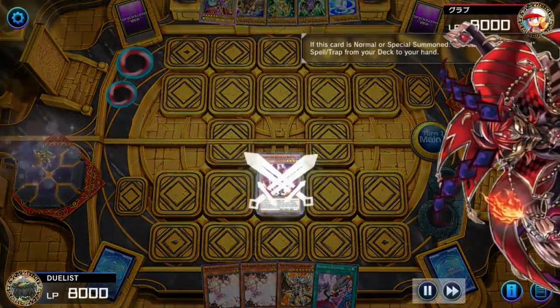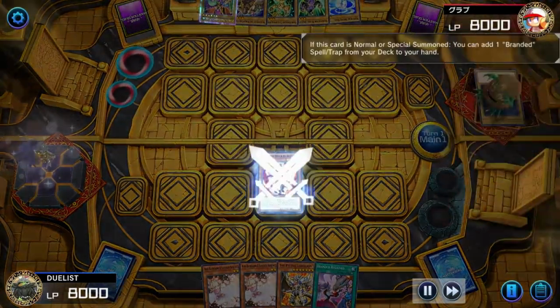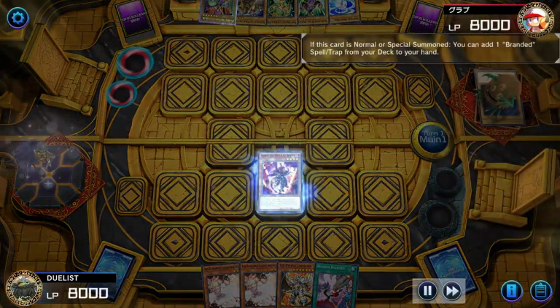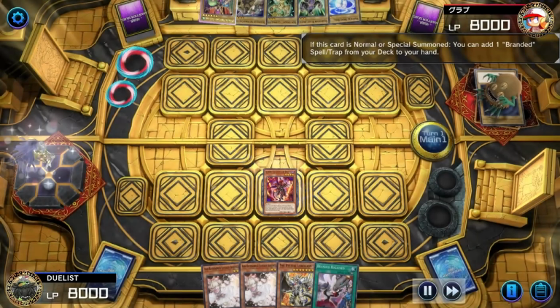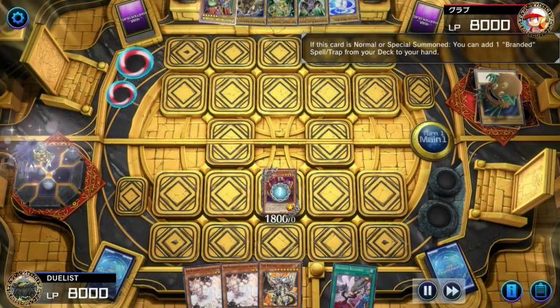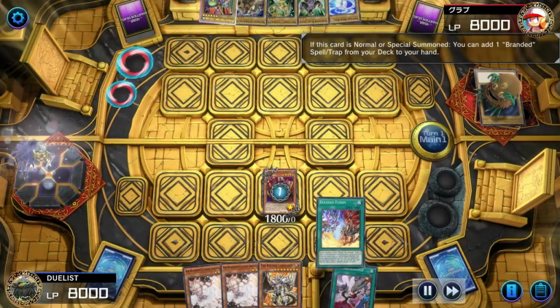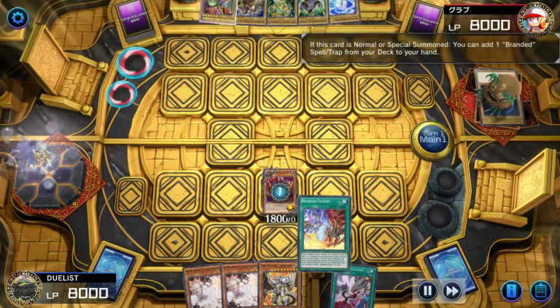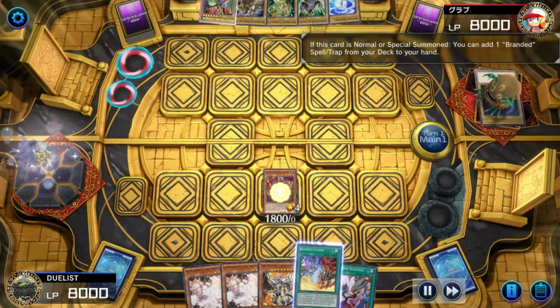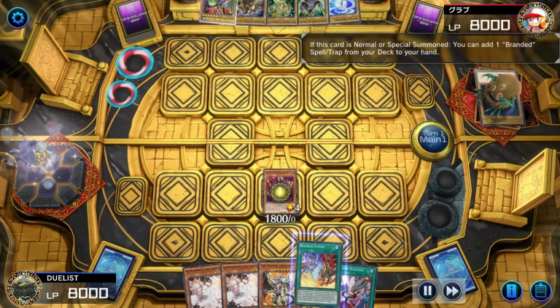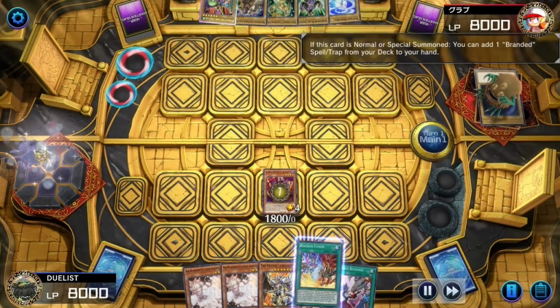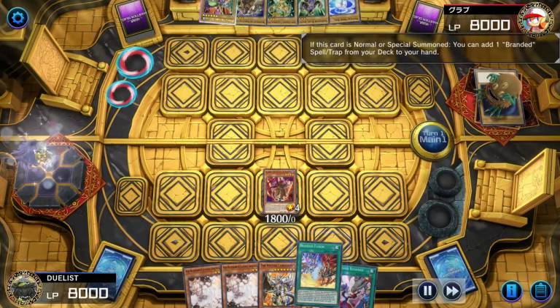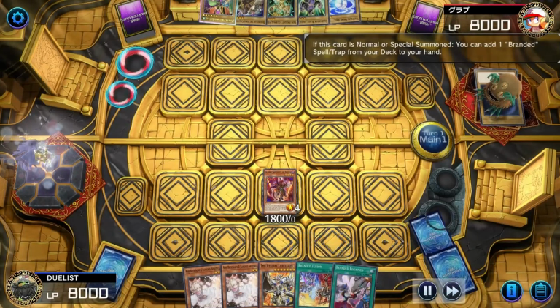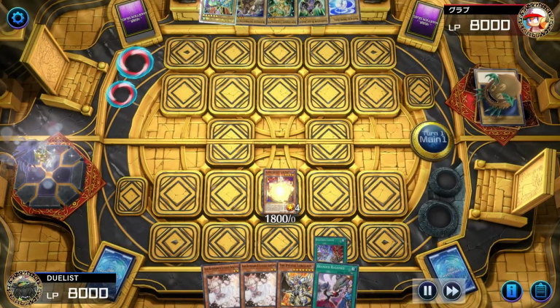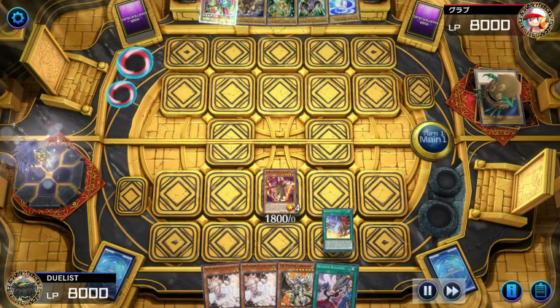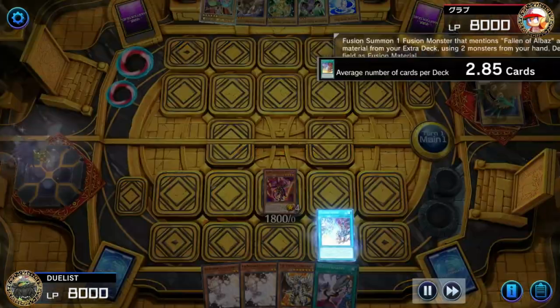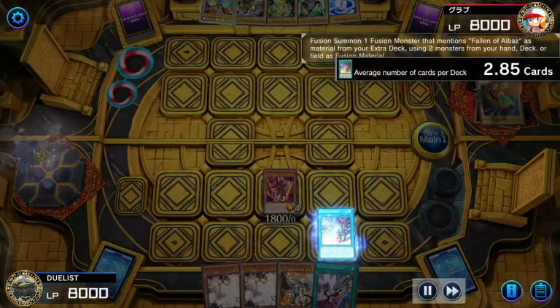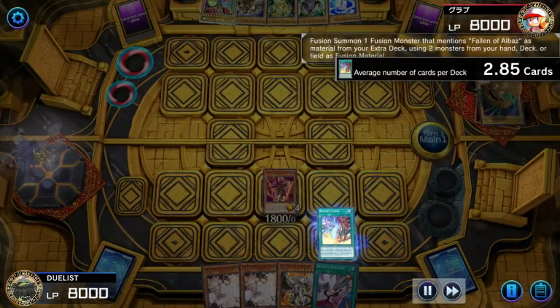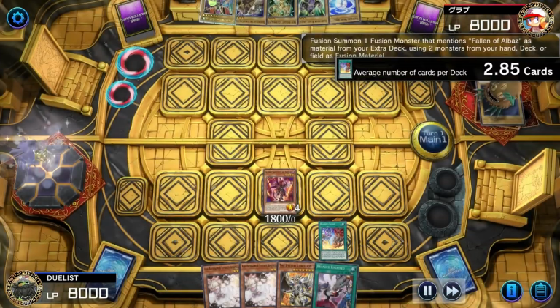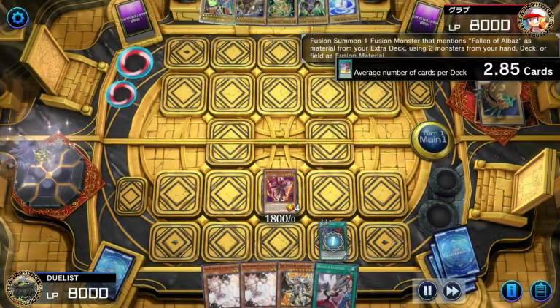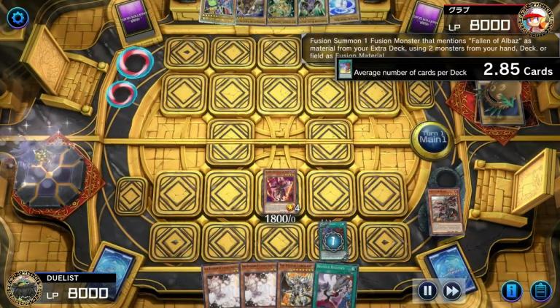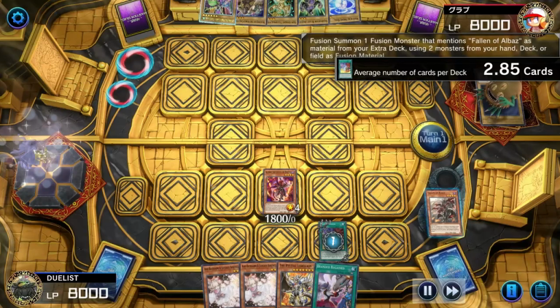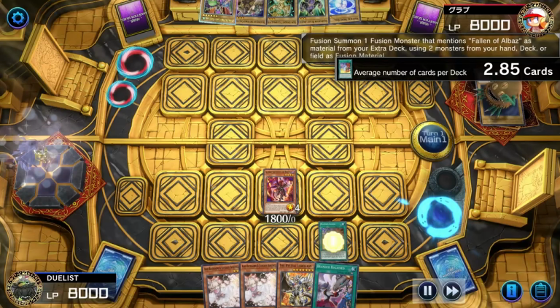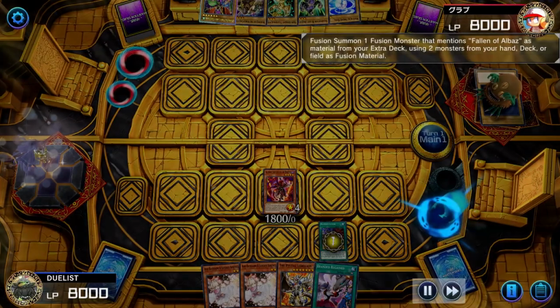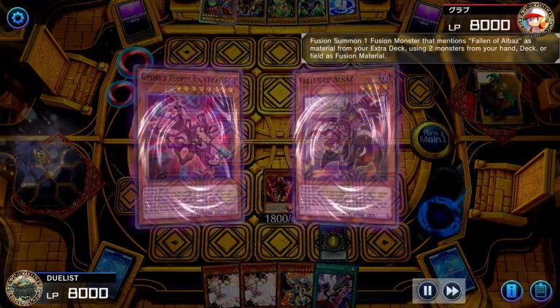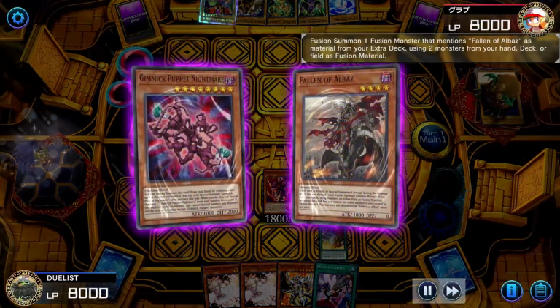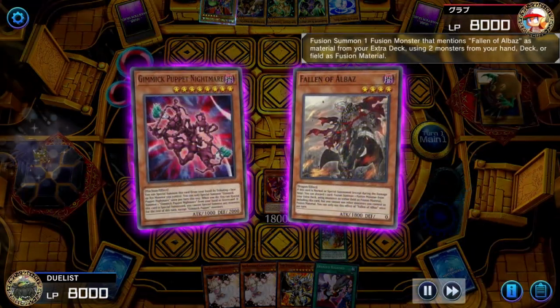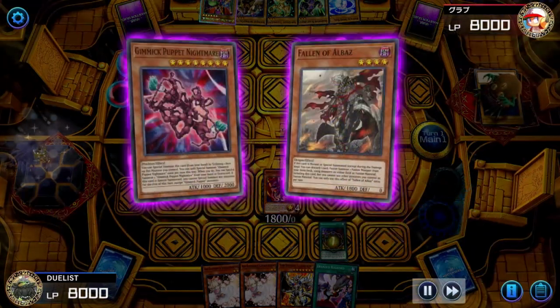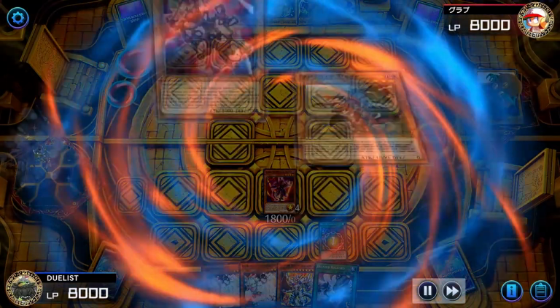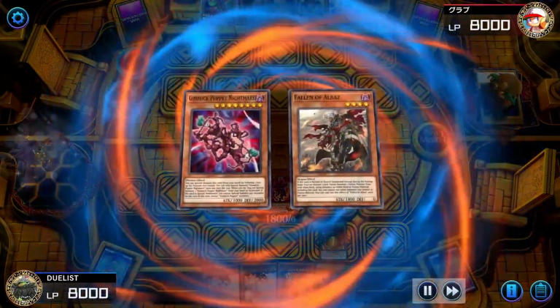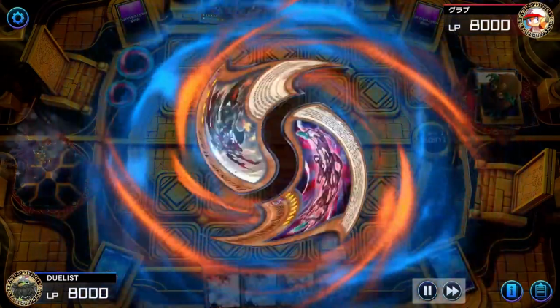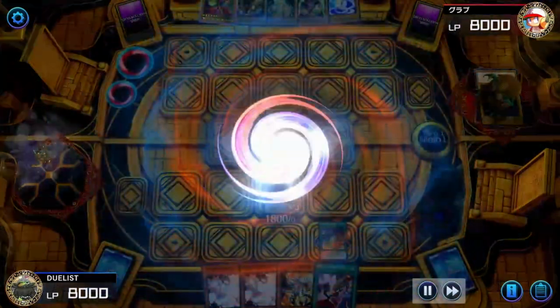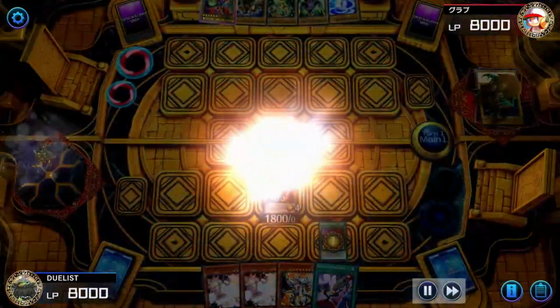We start by Normal Summoning Alubar and use its effect to fetch us a Branded Fusion. Next we'll activate Branded Fusion, sending Albaz and Gimmick Puppet Nightmare to the grave to summon Labelion.